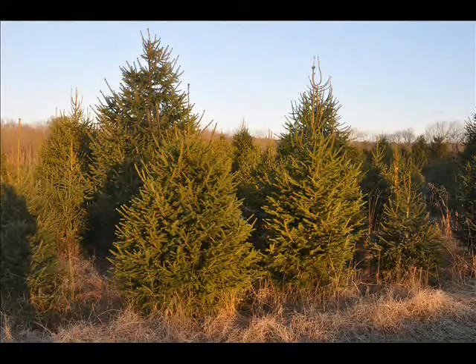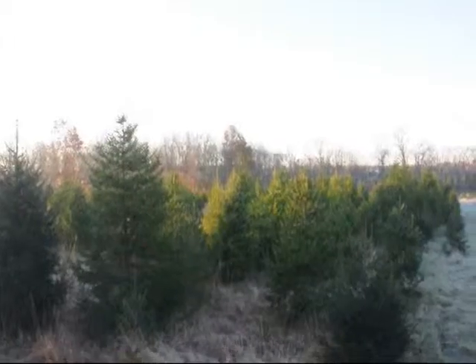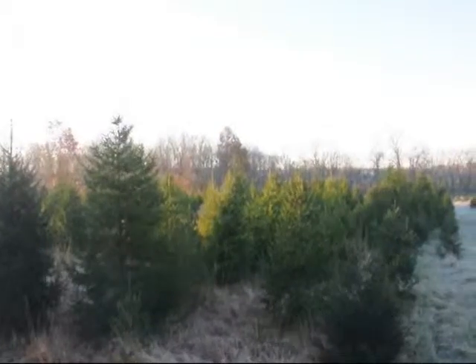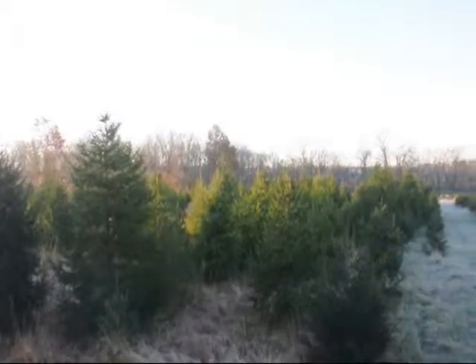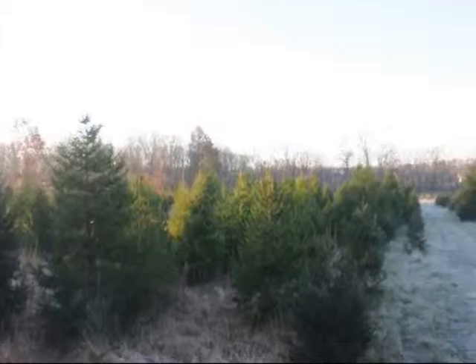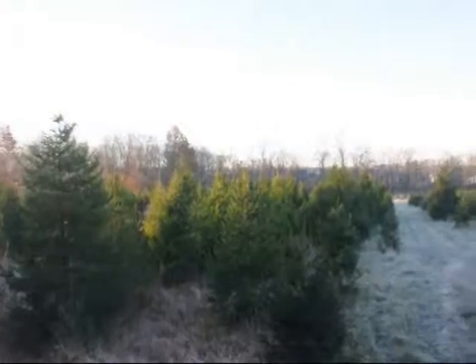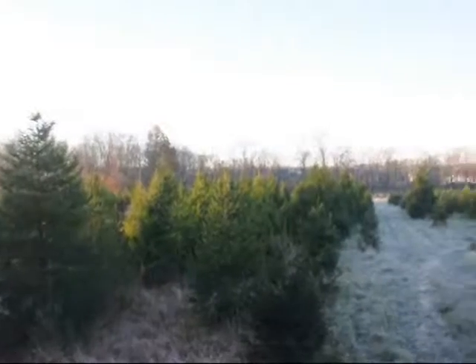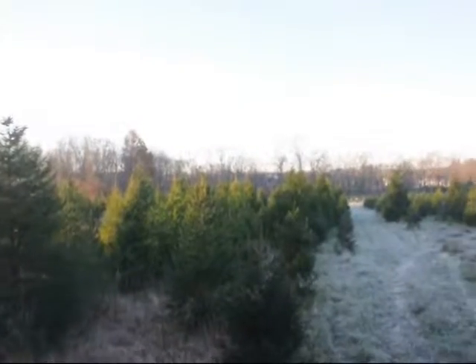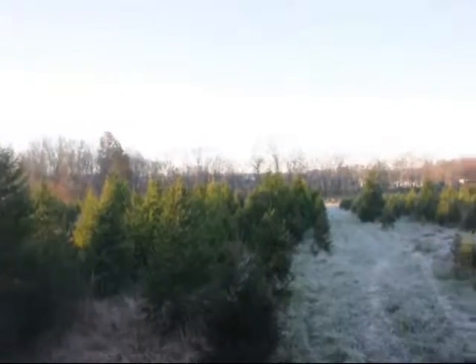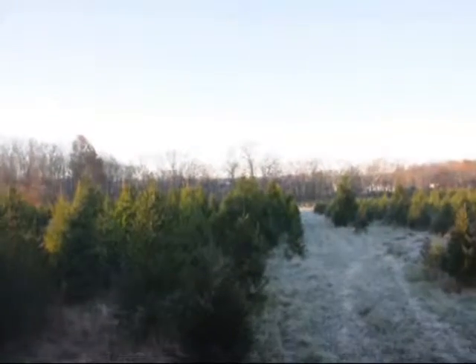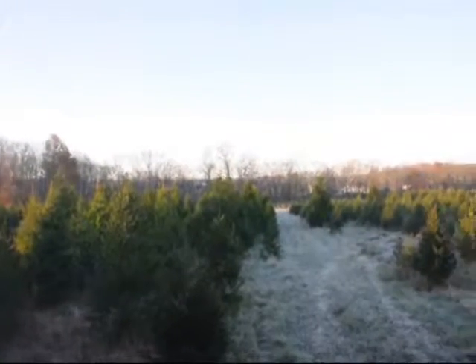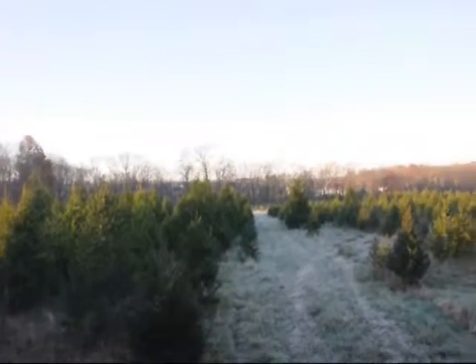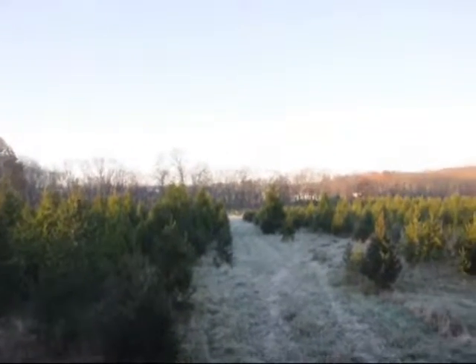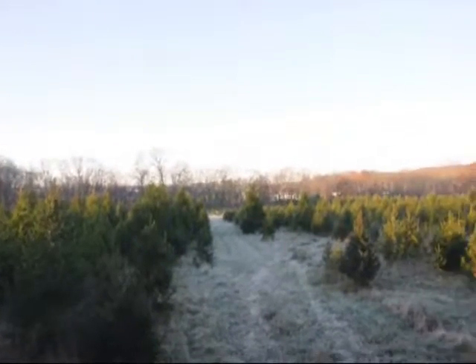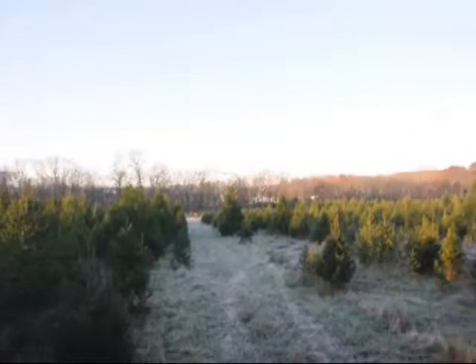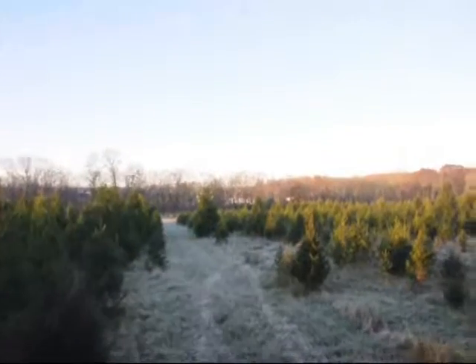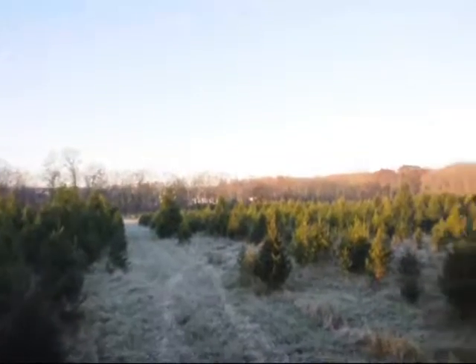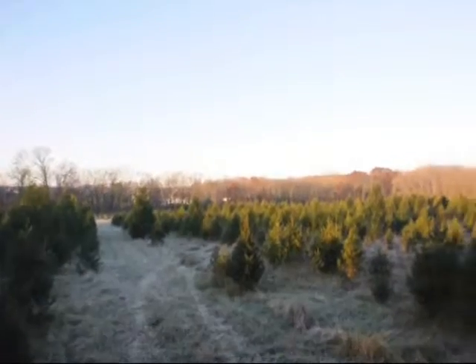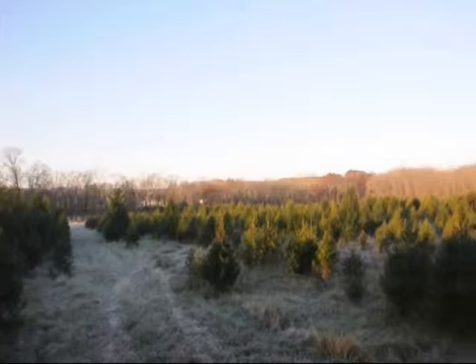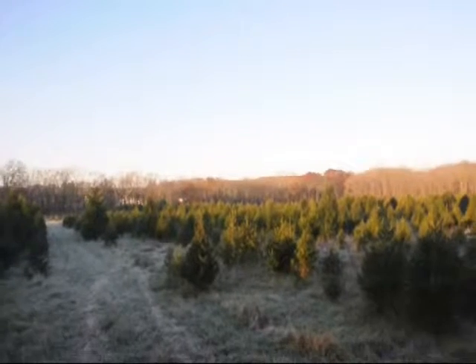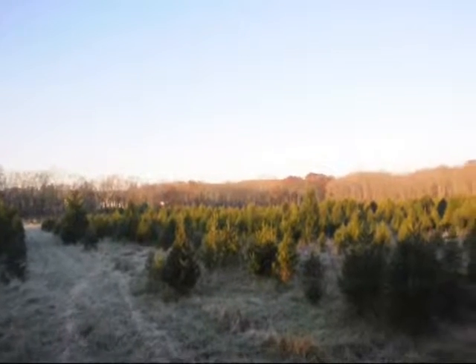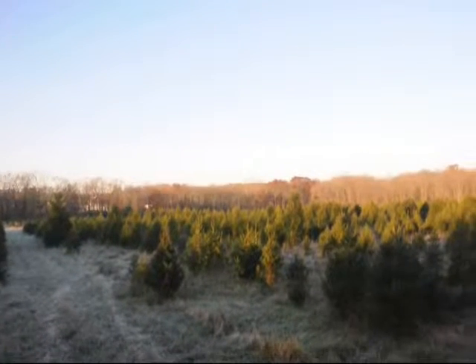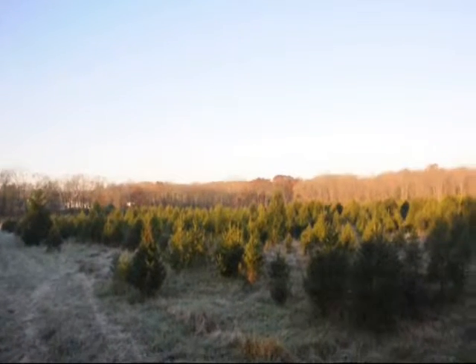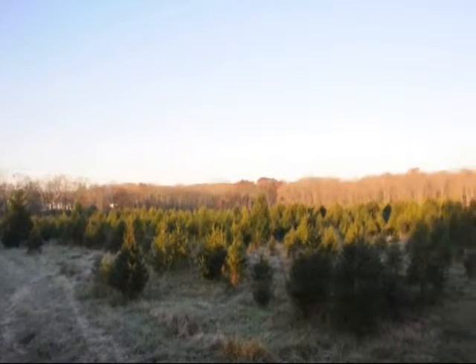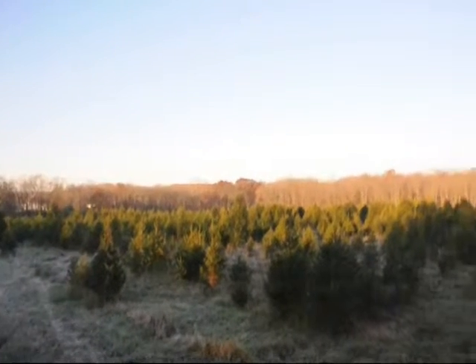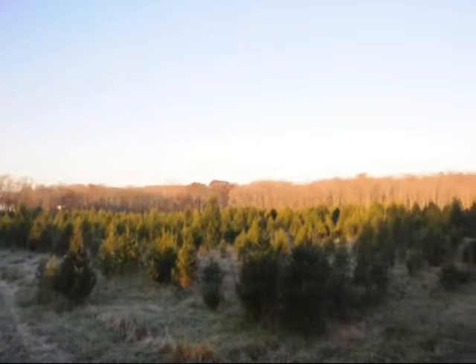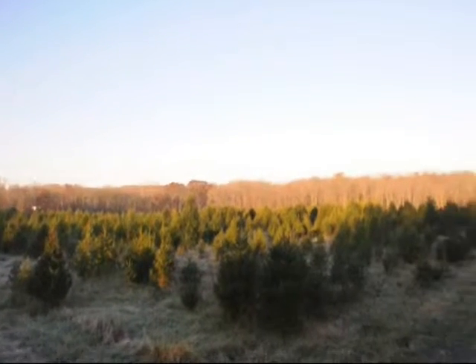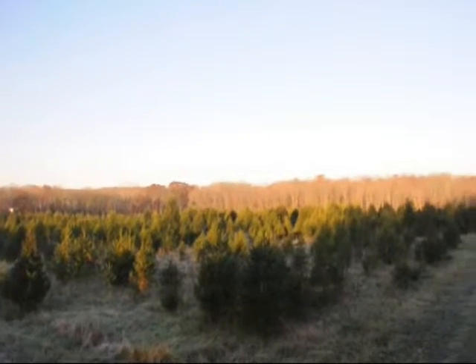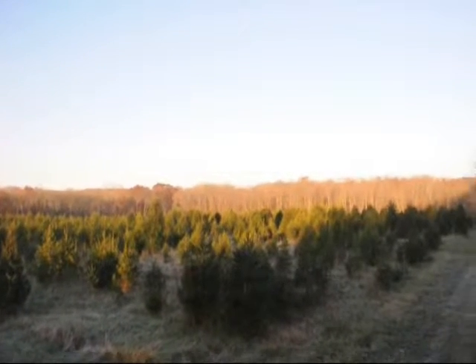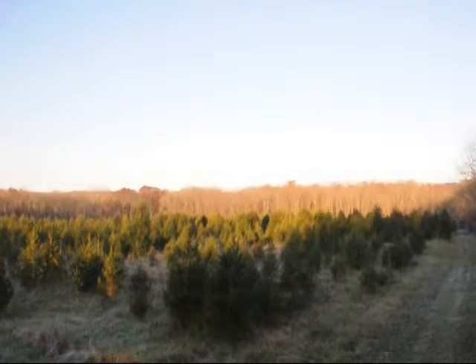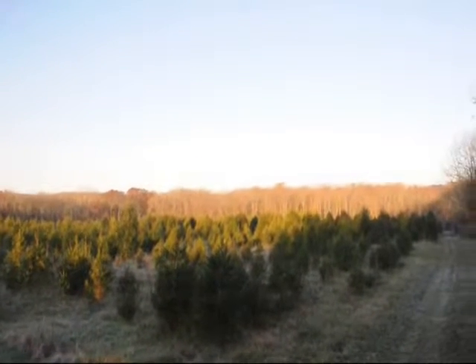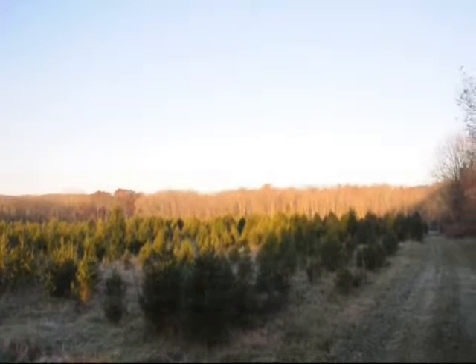We have acres of Christmas trees for you to select from. We also have pre-cut trees, and we also ball and burlap Christmas trees and can deliver them to your location.